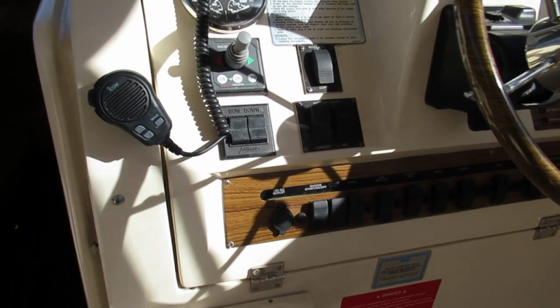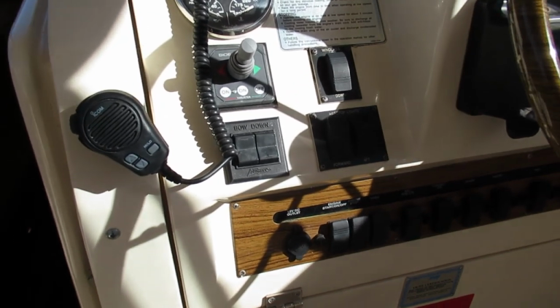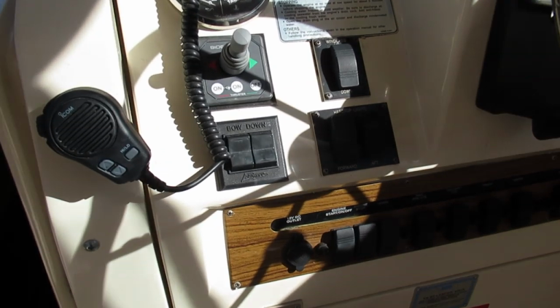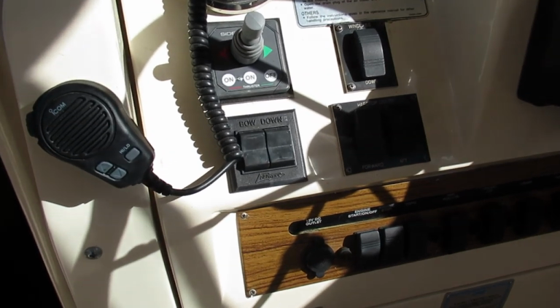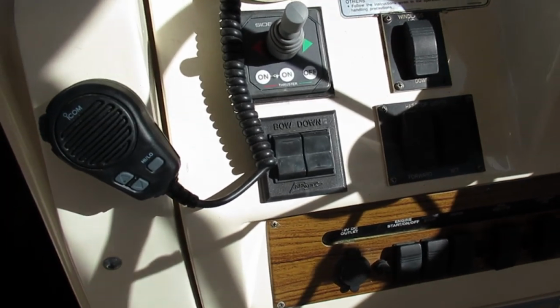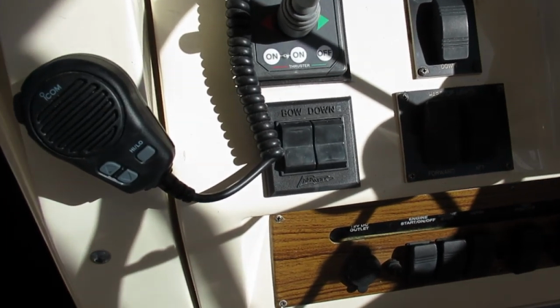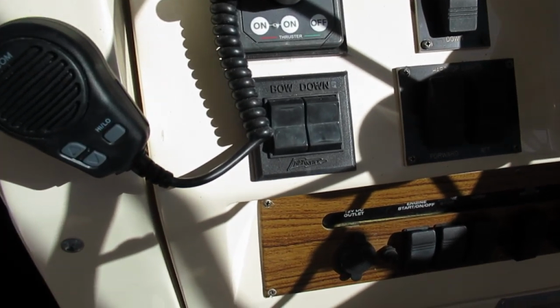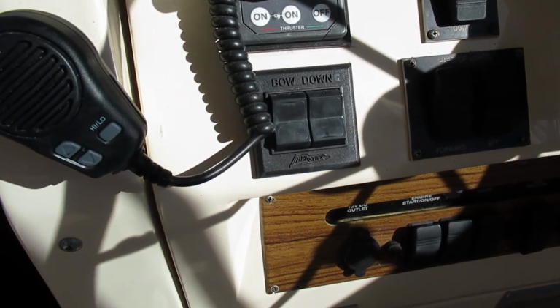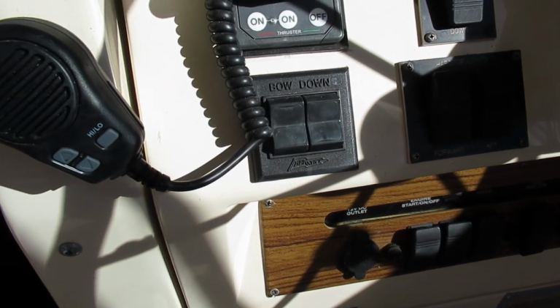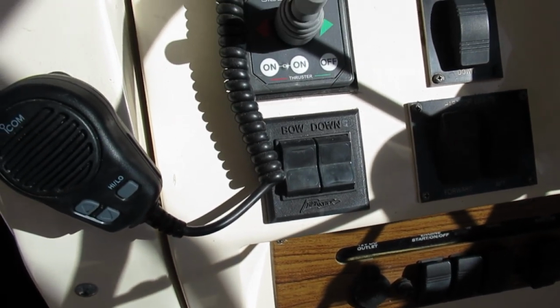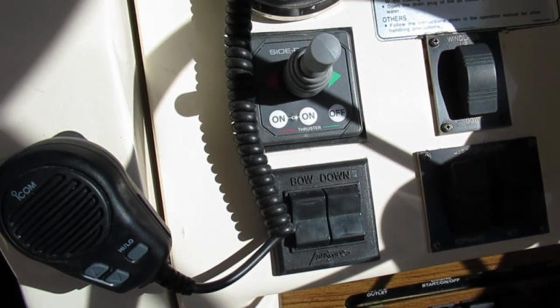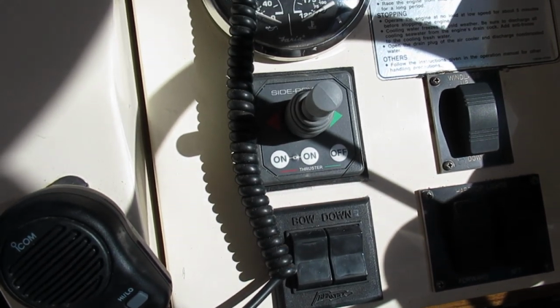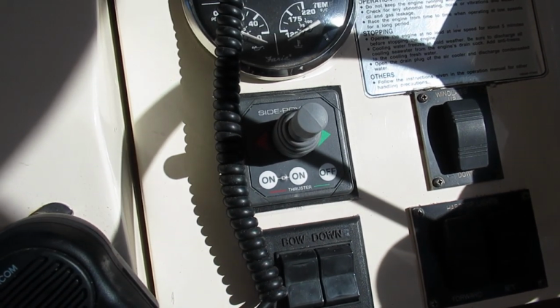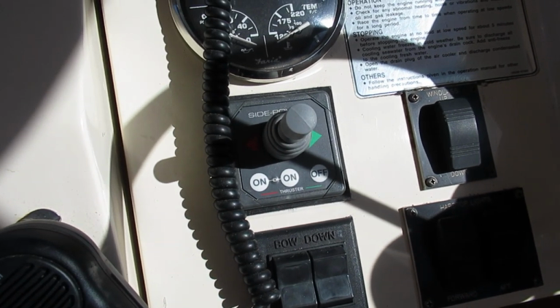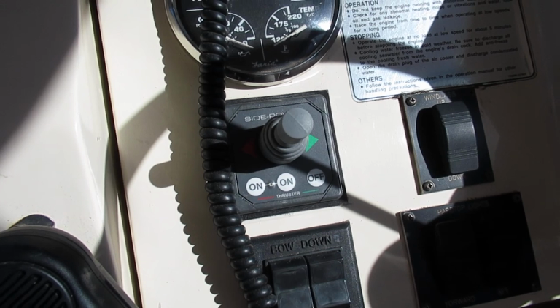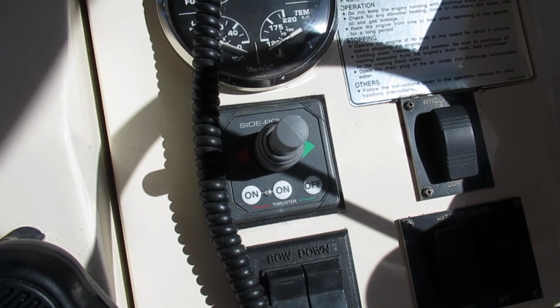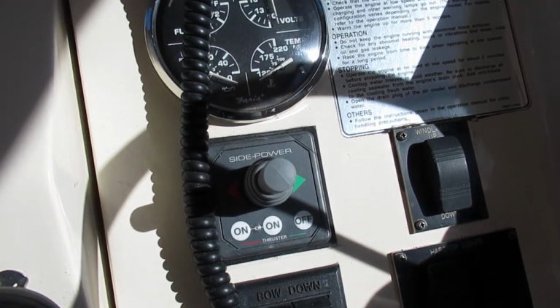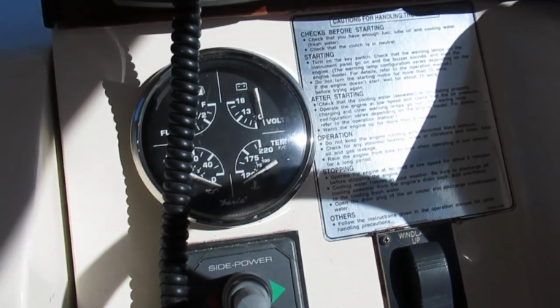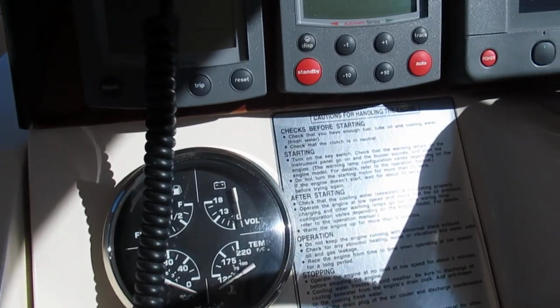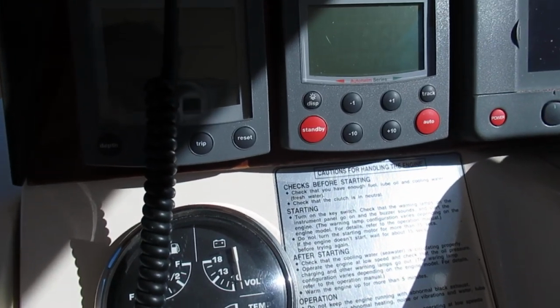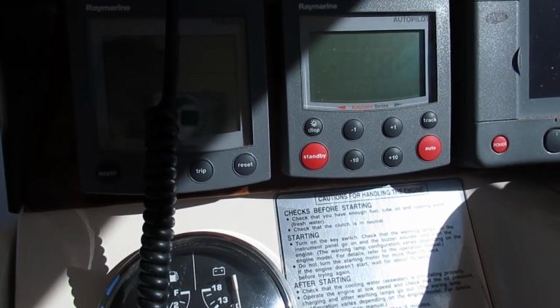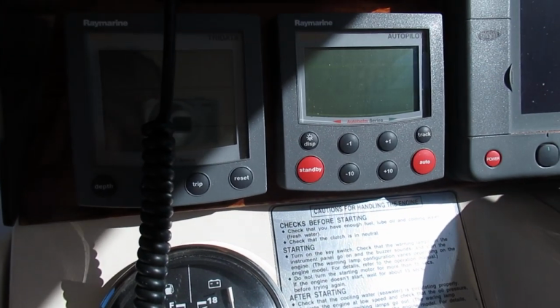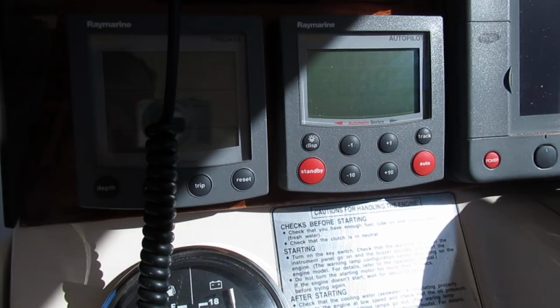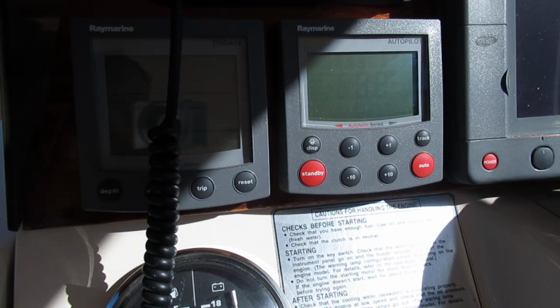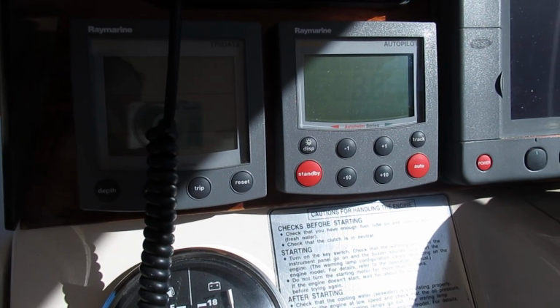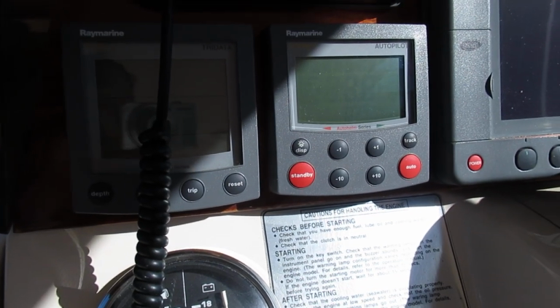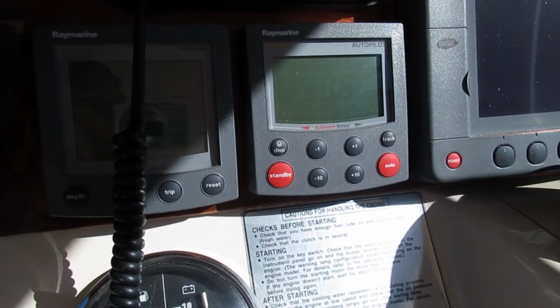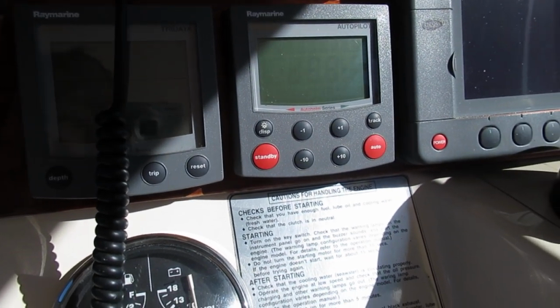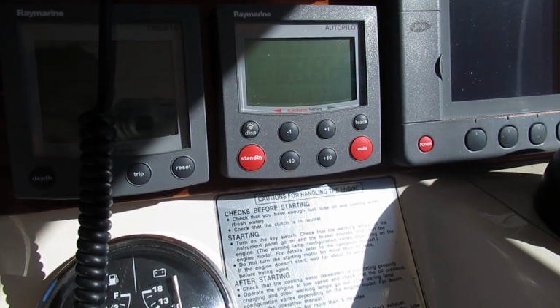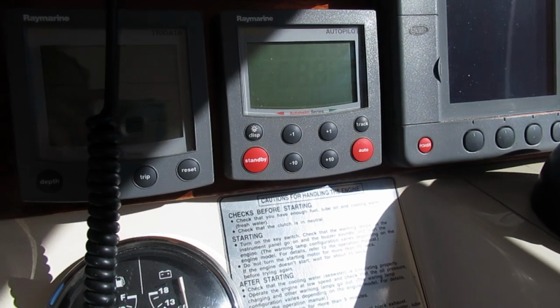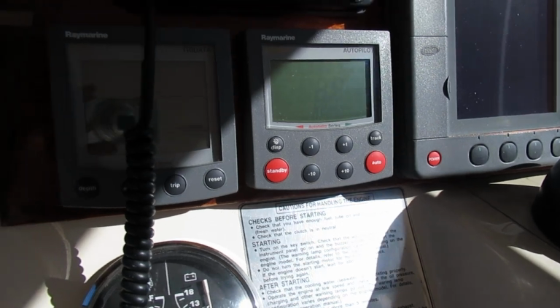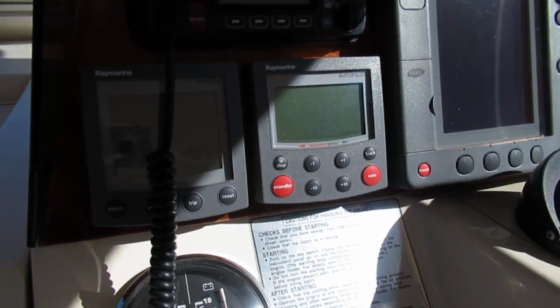As we look at the helm, you can see at the bottom we've got our trim tab control. We do have a bow thruster. We've got a Raymarine Tri-Data for depth and speed, and a Raymarine Autopilot.